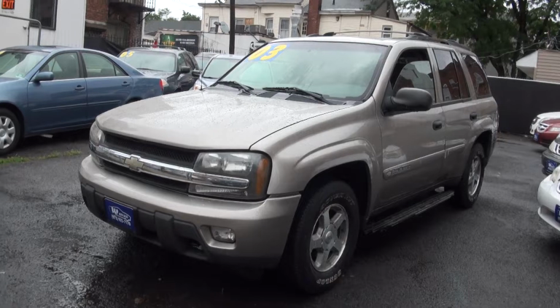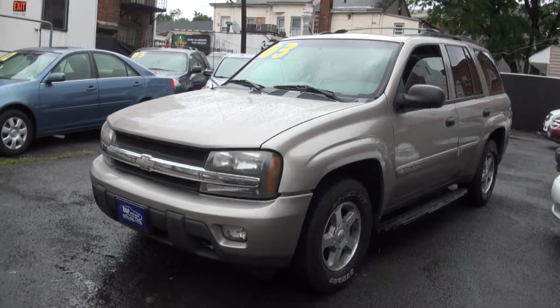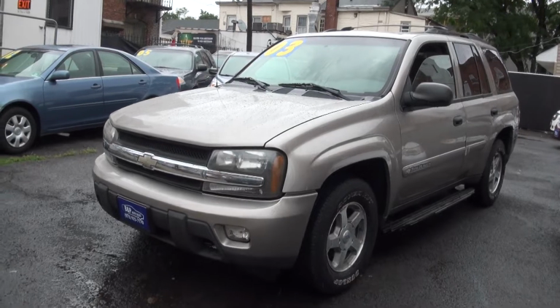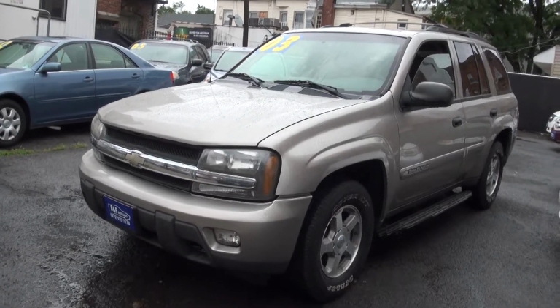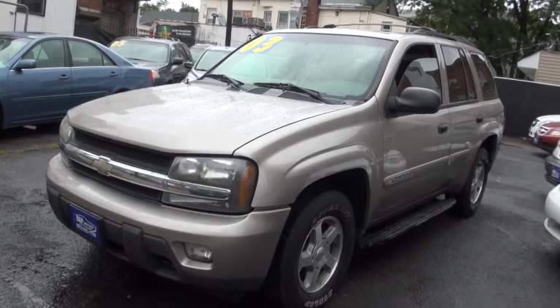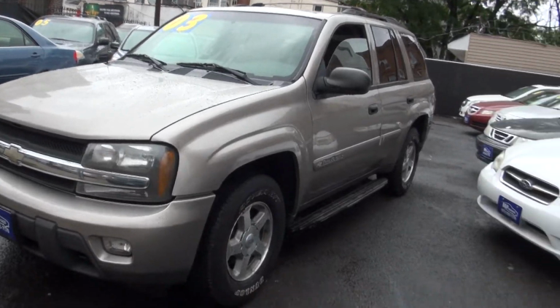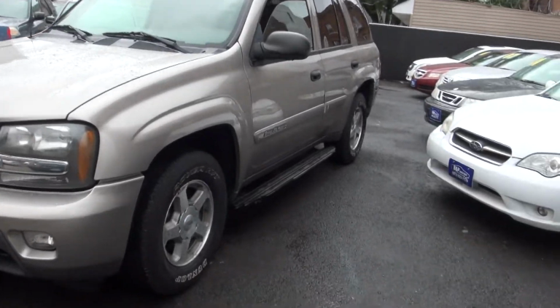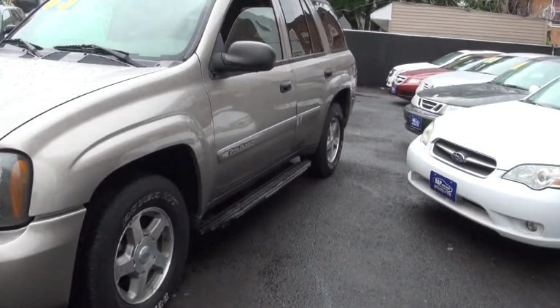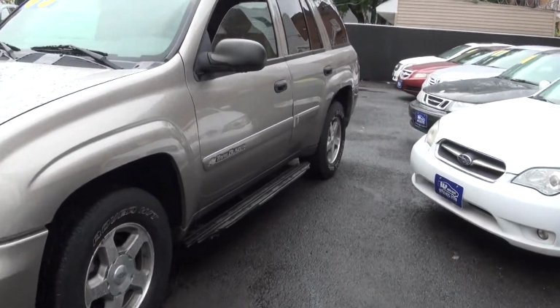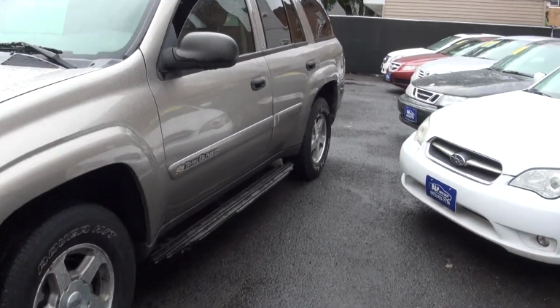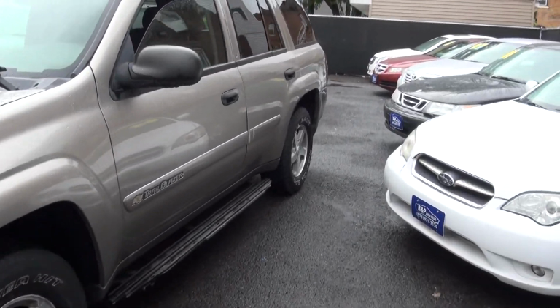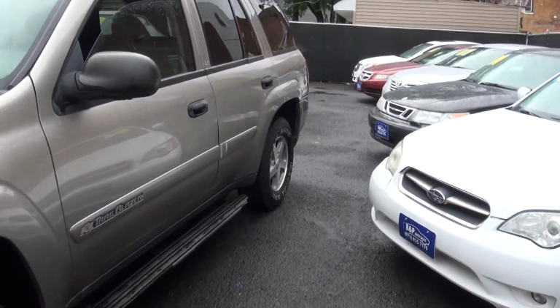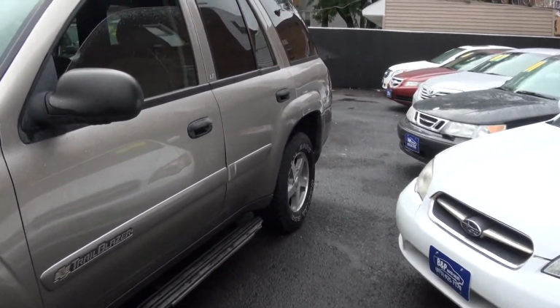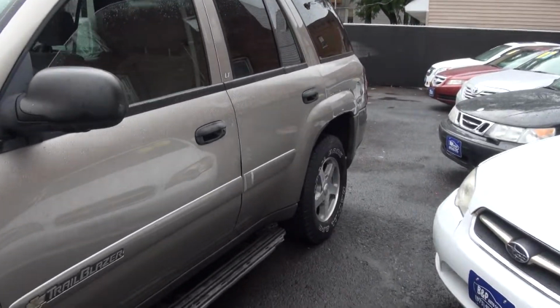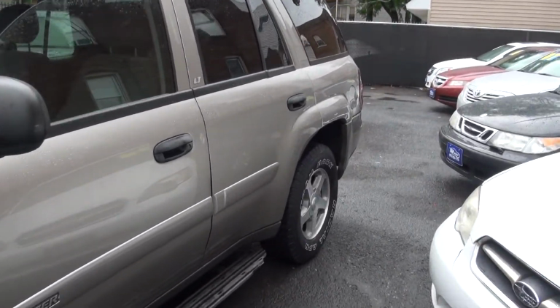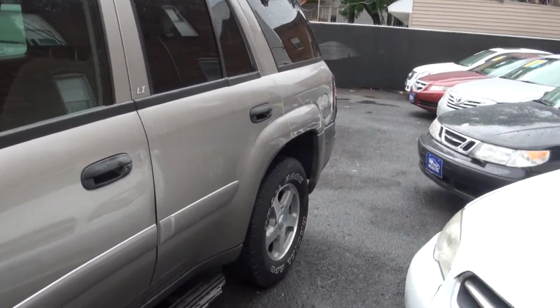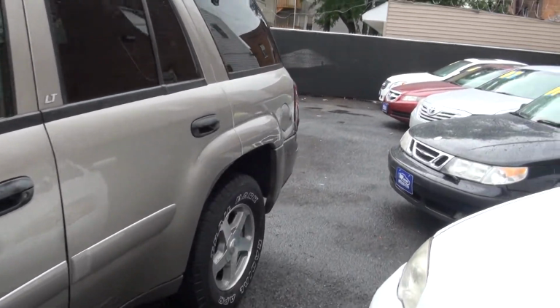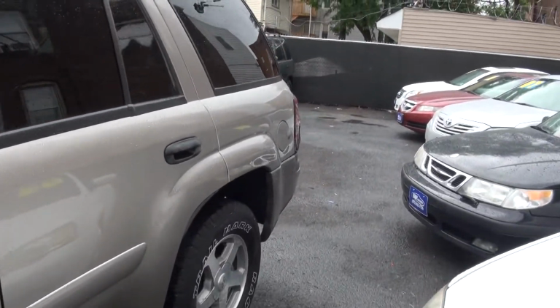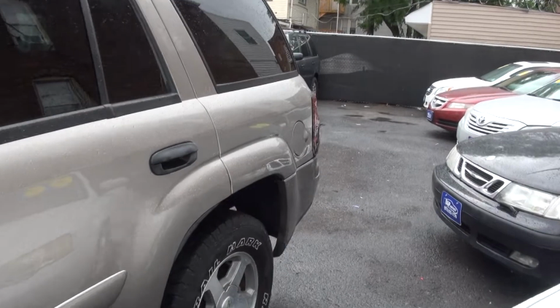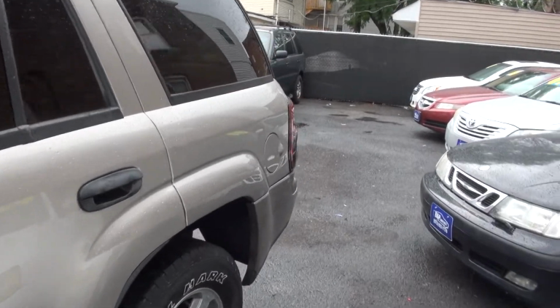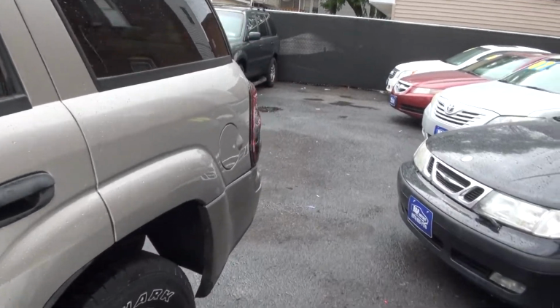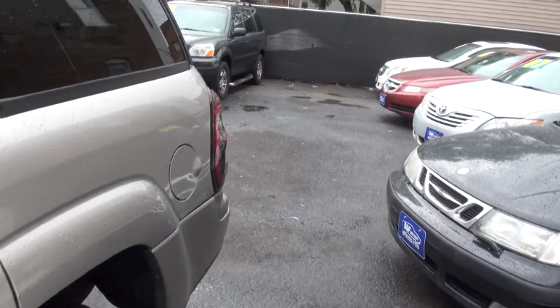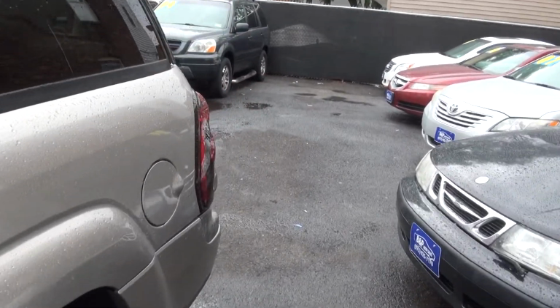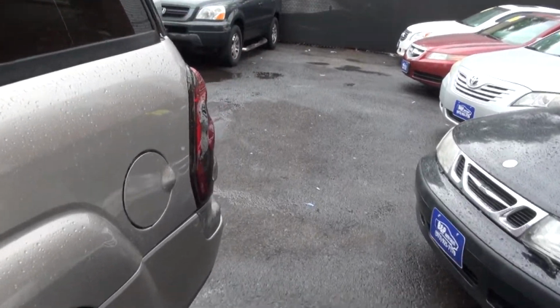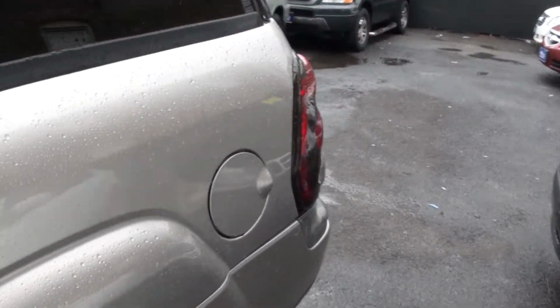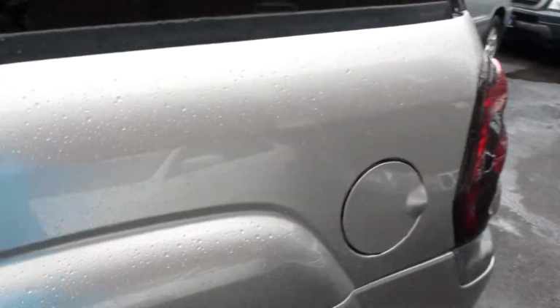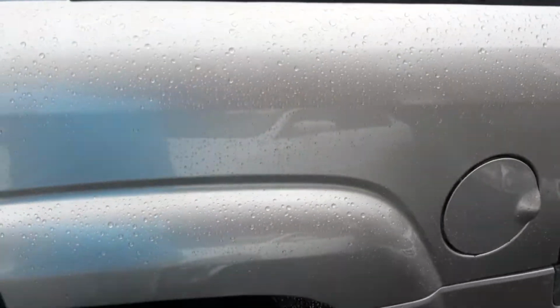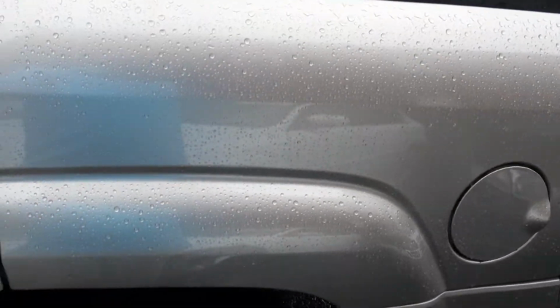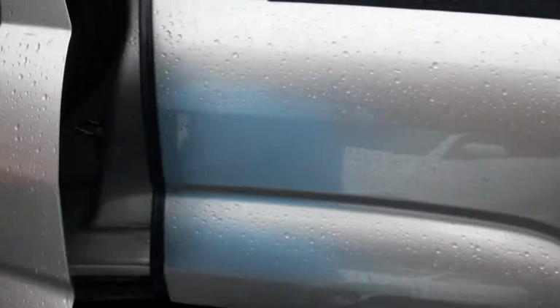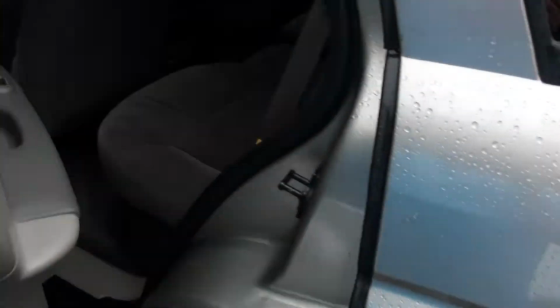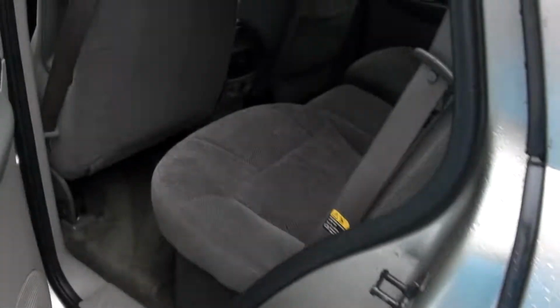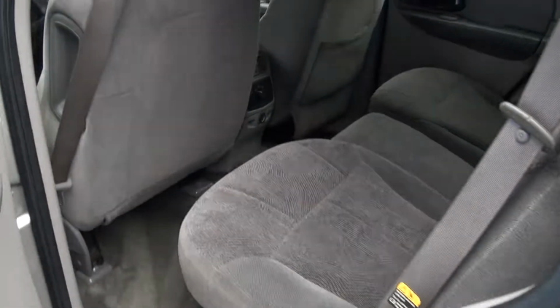Hey guys, welcome to BMP Auto Sales. 2003 Chevrolet Trailblazer. I actually have this one — just got in another one. We've been flipping inventory faster at BMP Auto Sales.